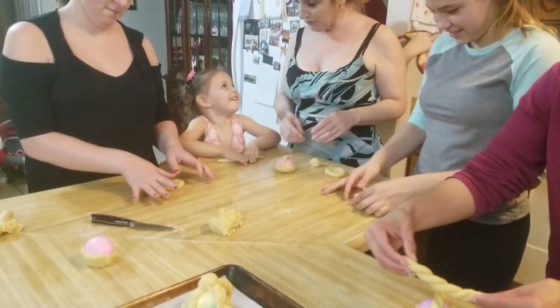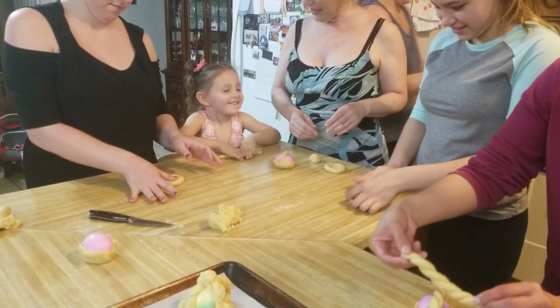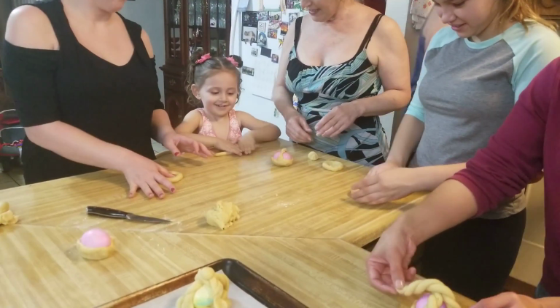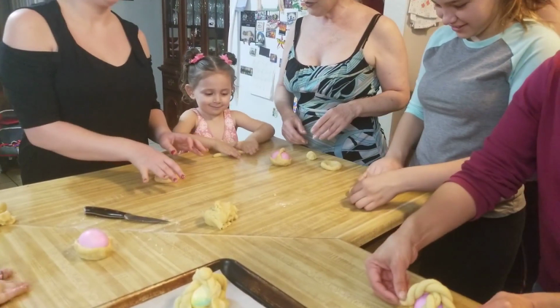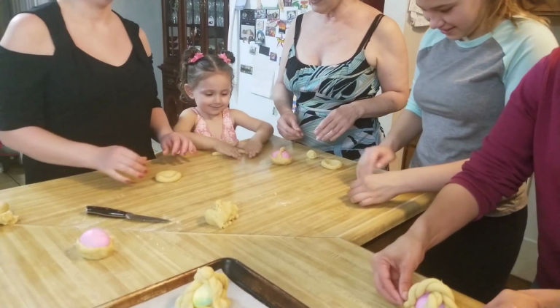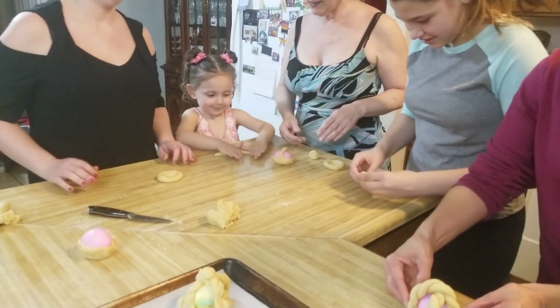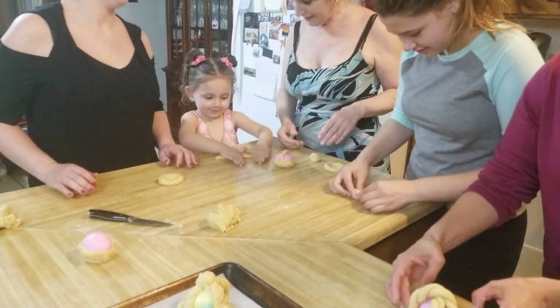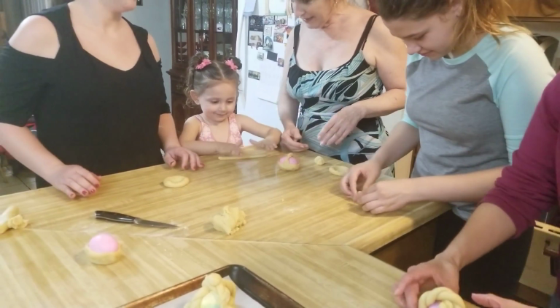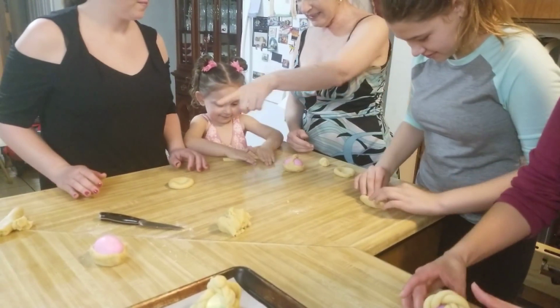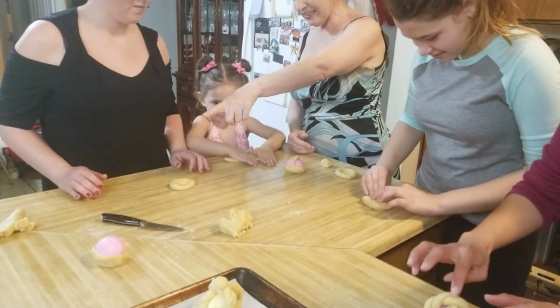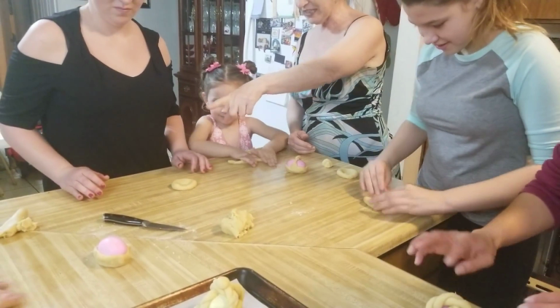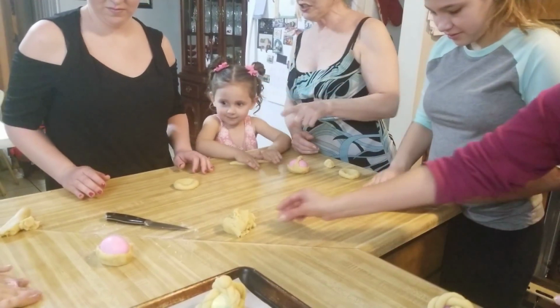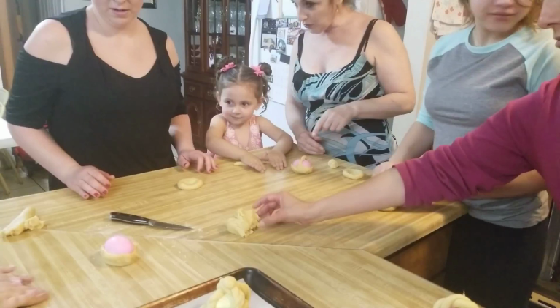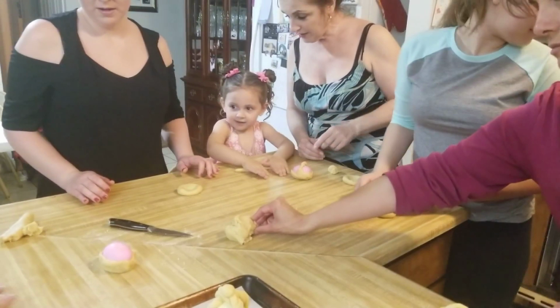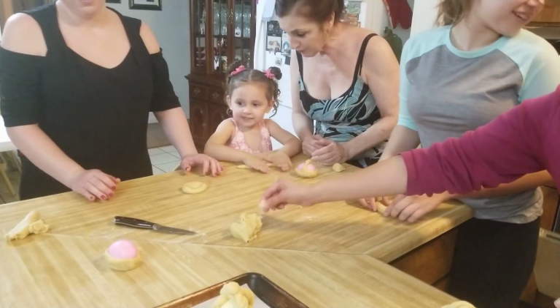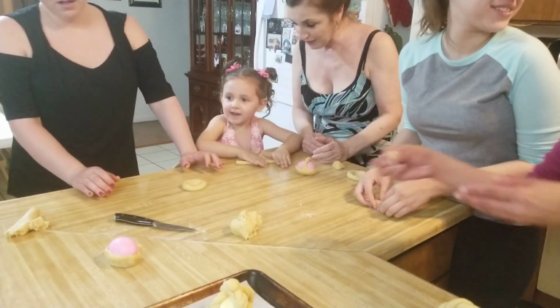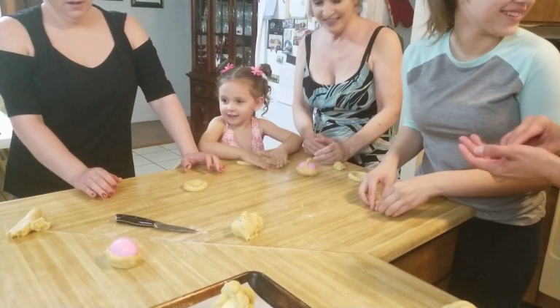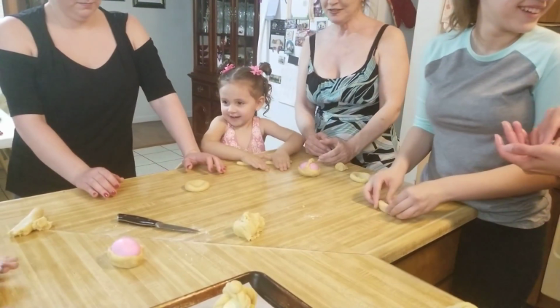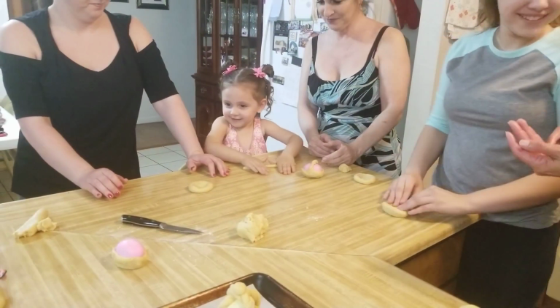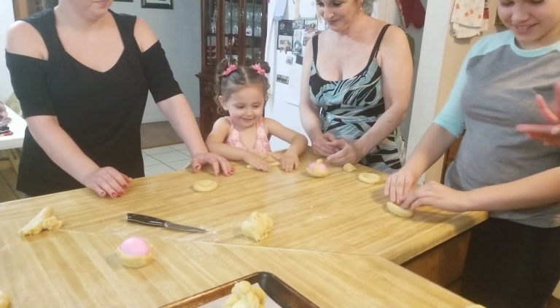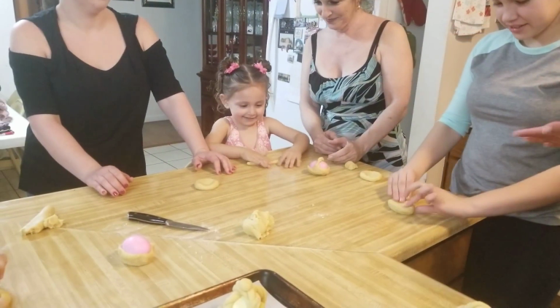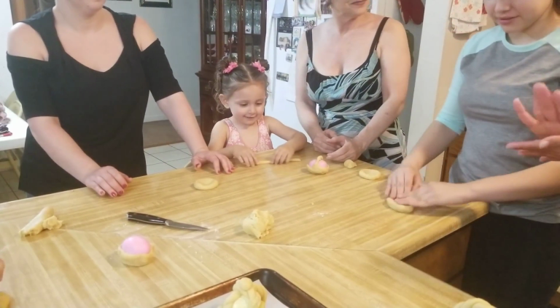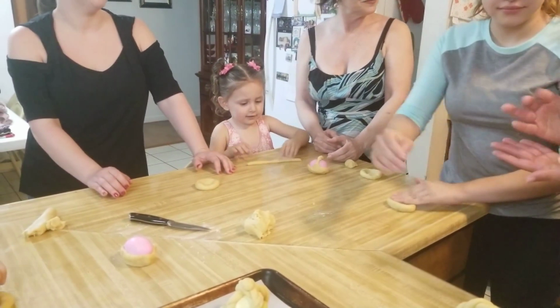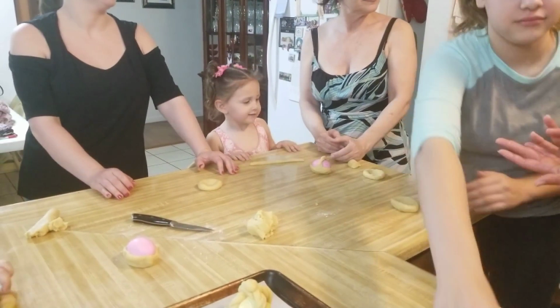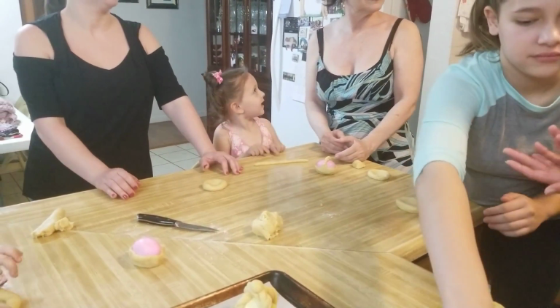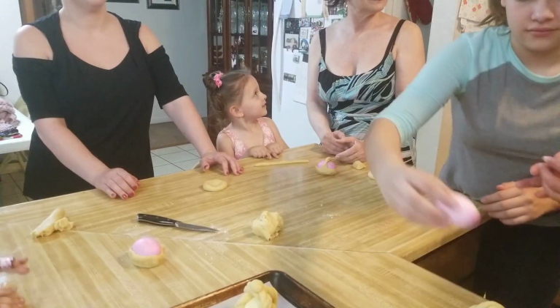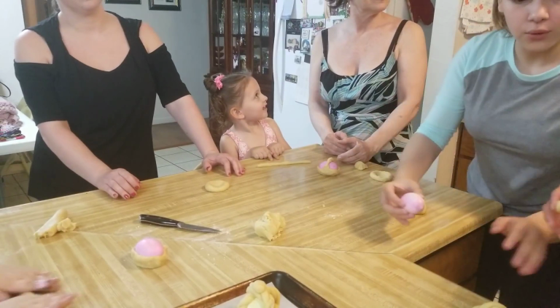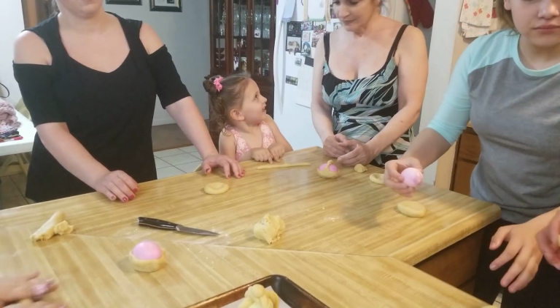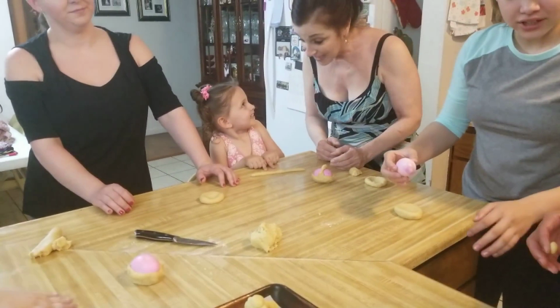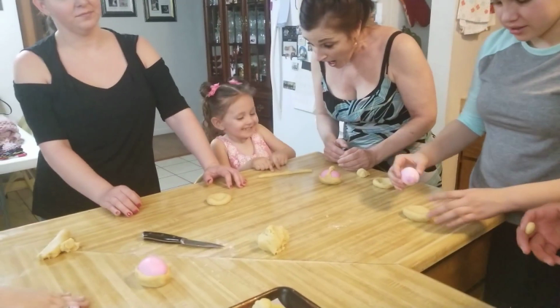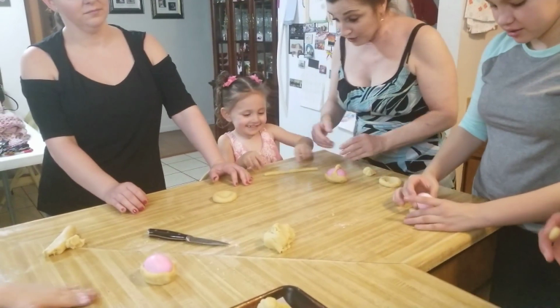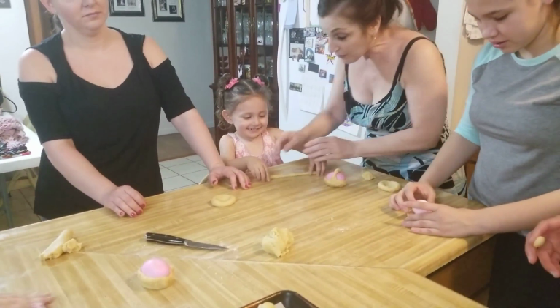Roll it. See, look at Eva — she's rolling. Eva, look, I'm rolling. I think a little round on top. Check the box. Good job, Mel.